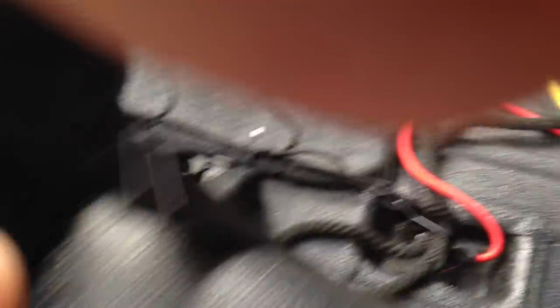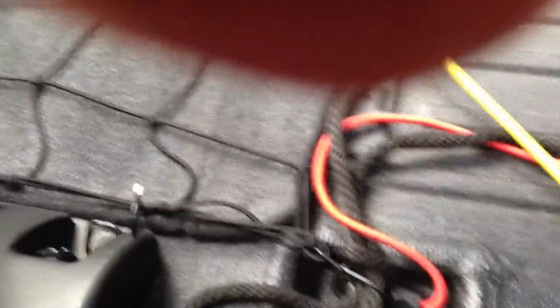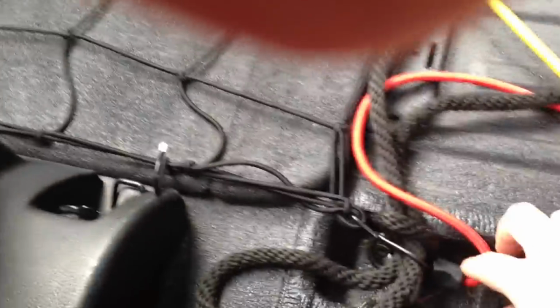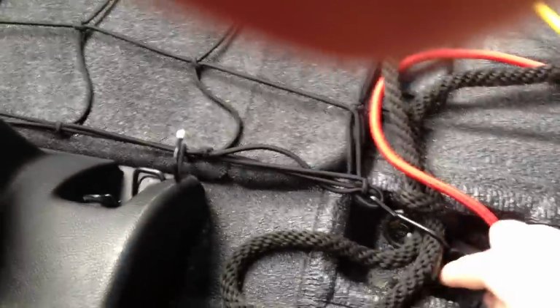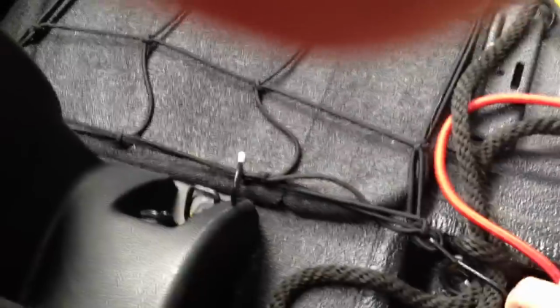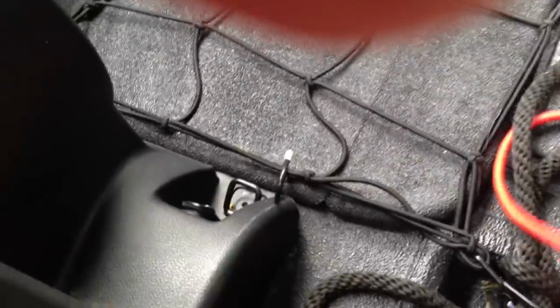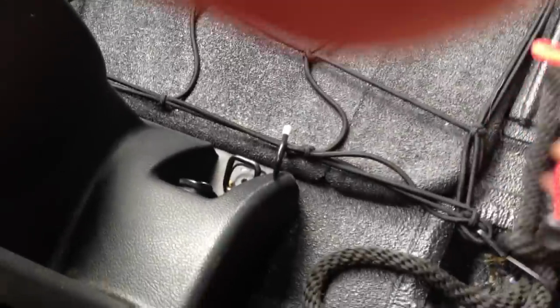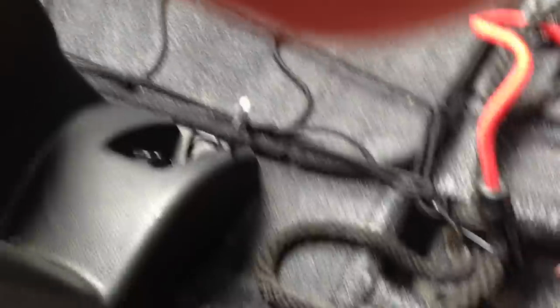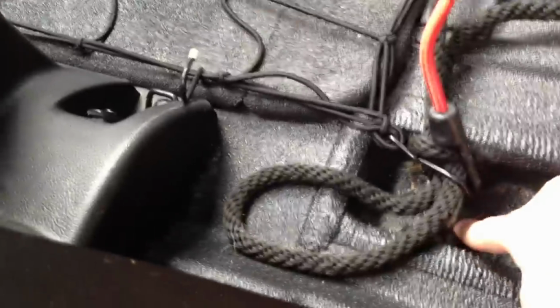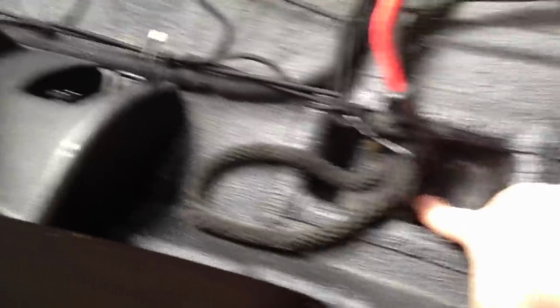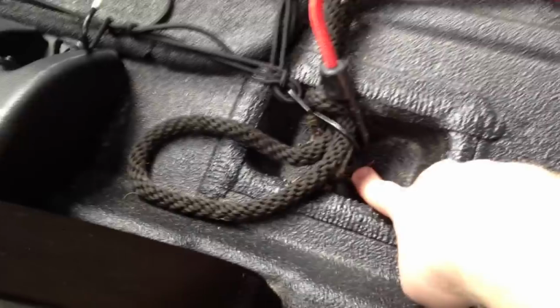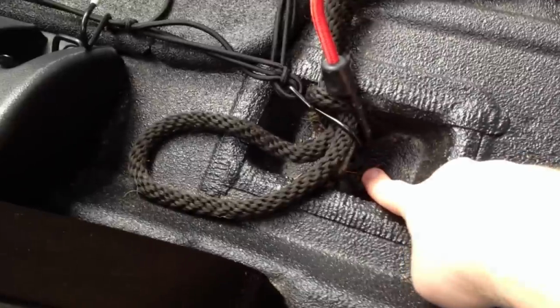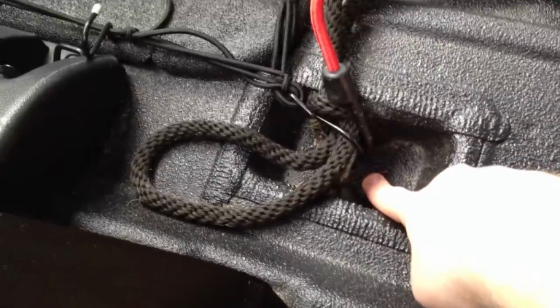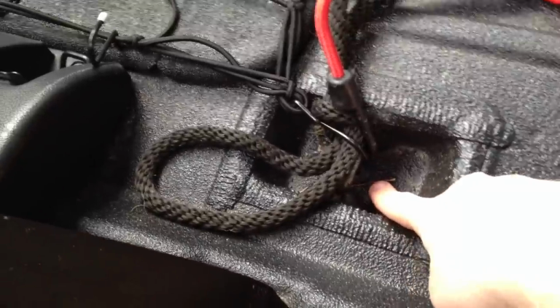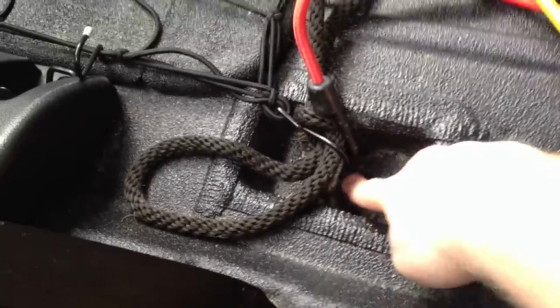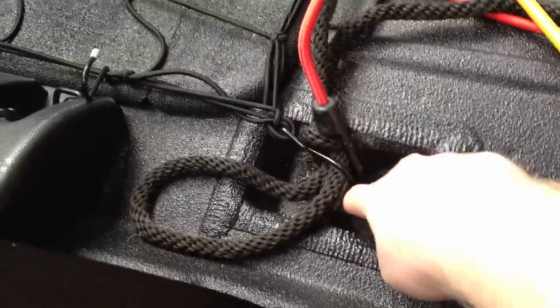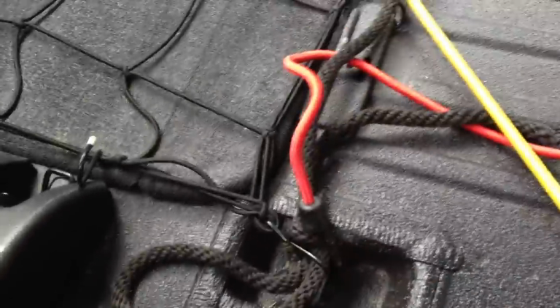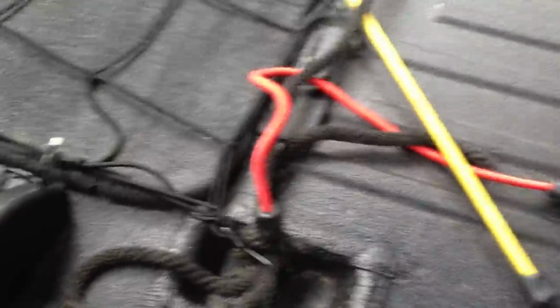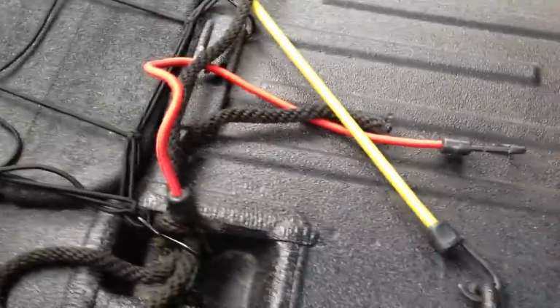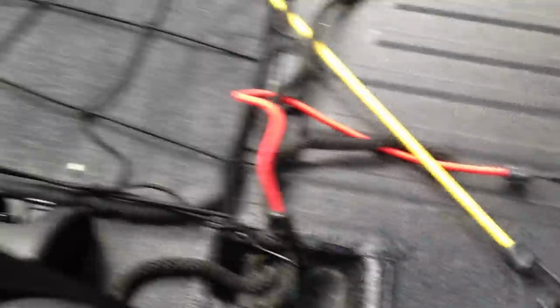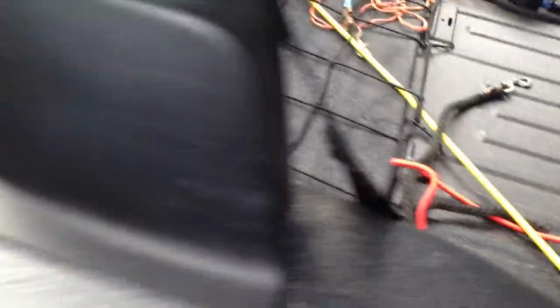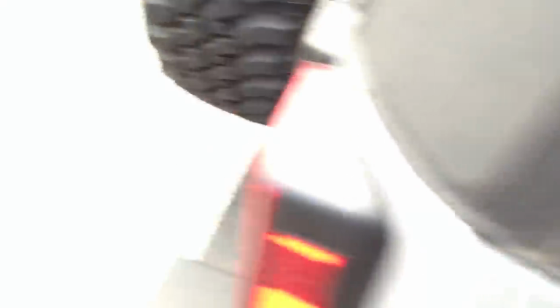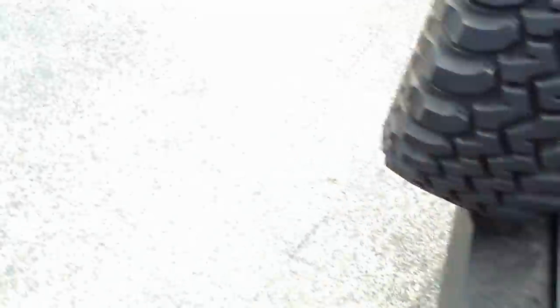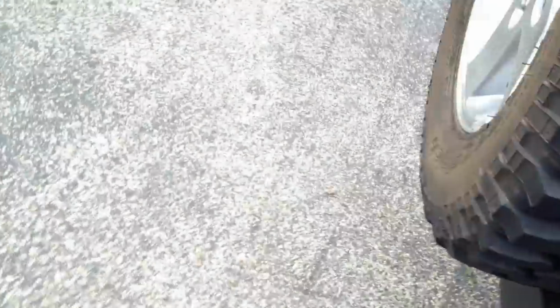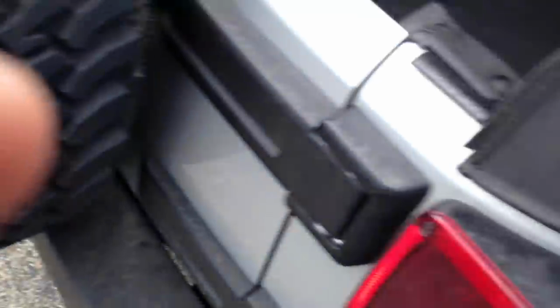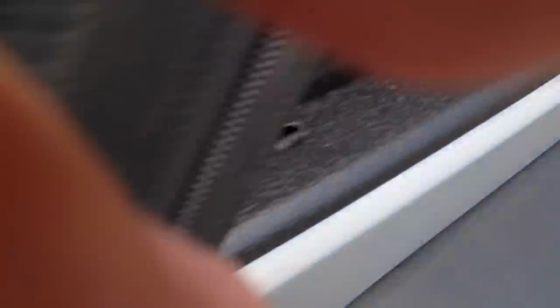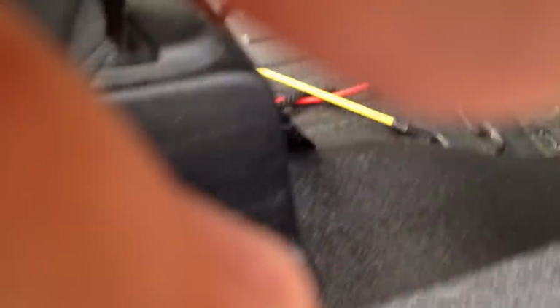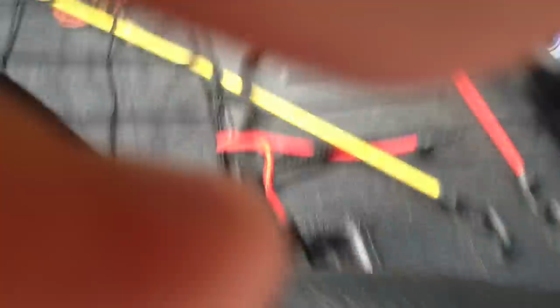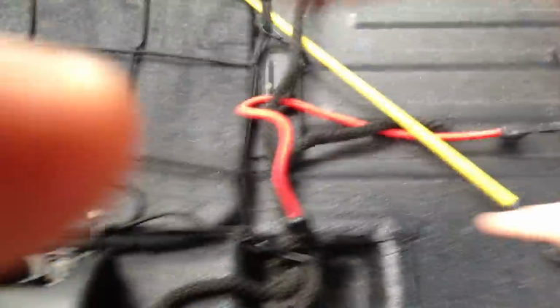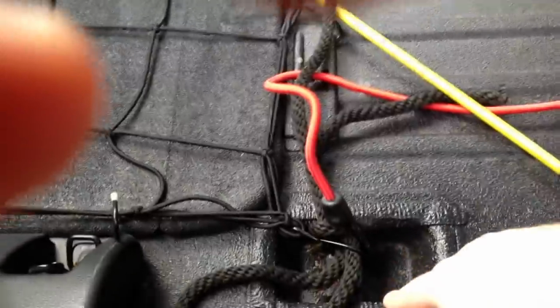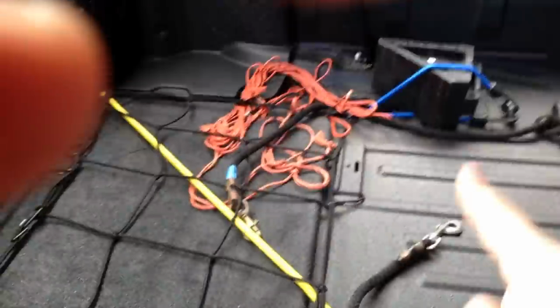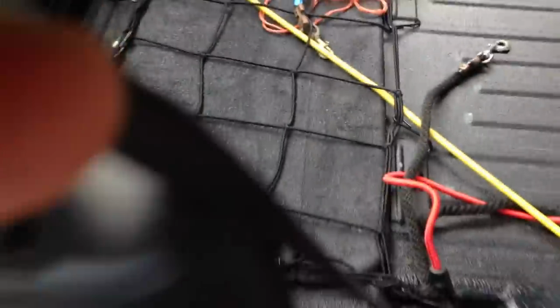There's two kind of right here, under there. It's like a little one — two. One on this side, one on that side.